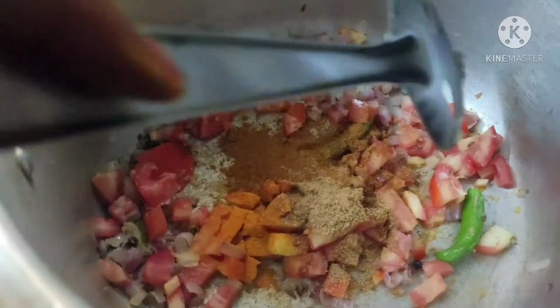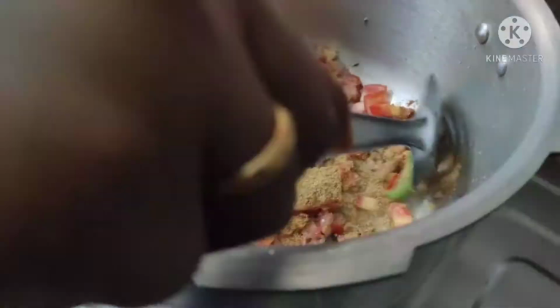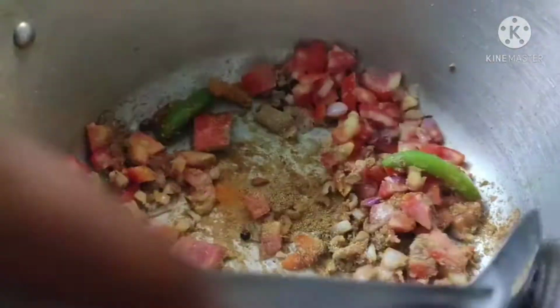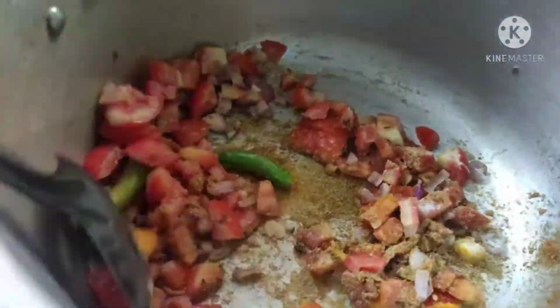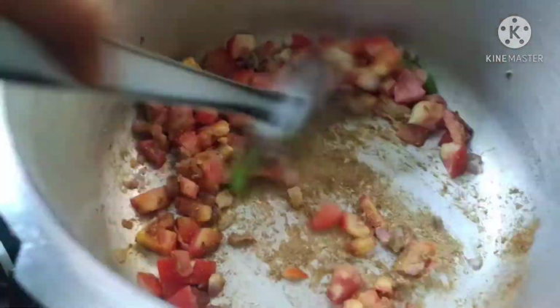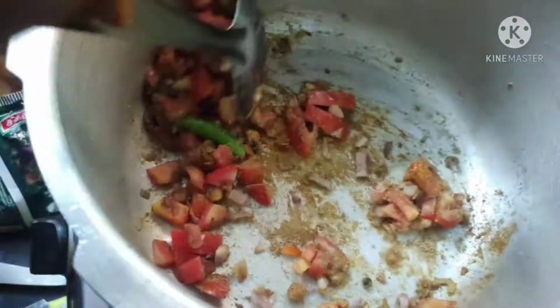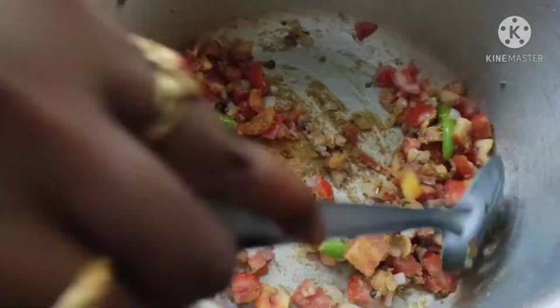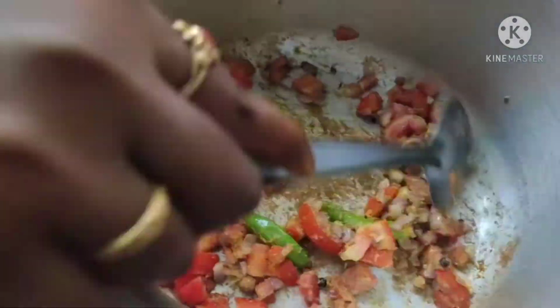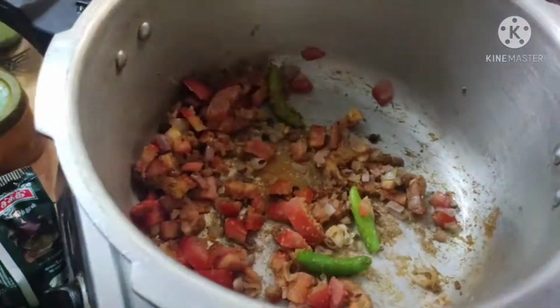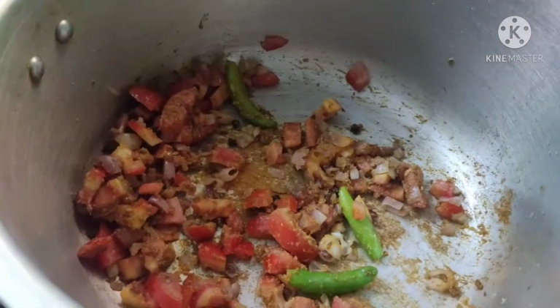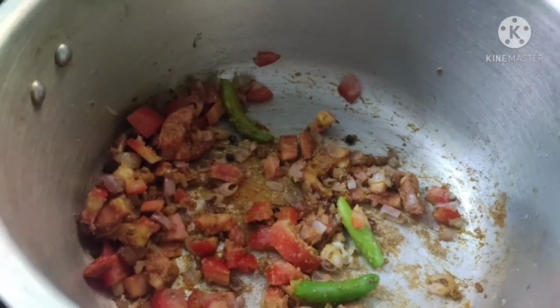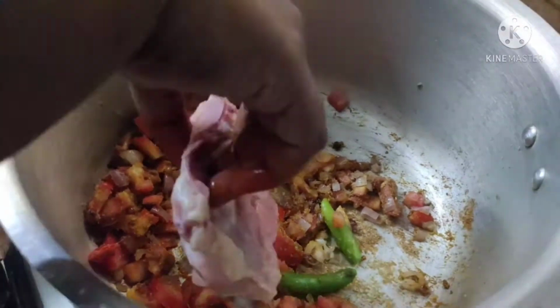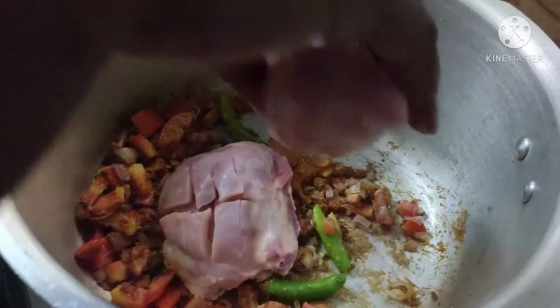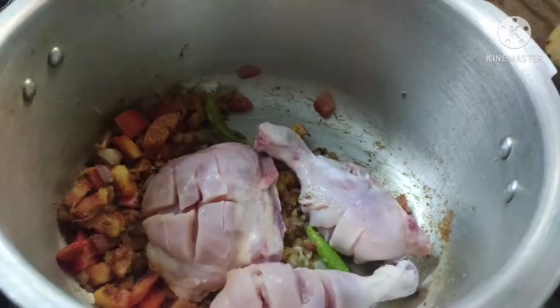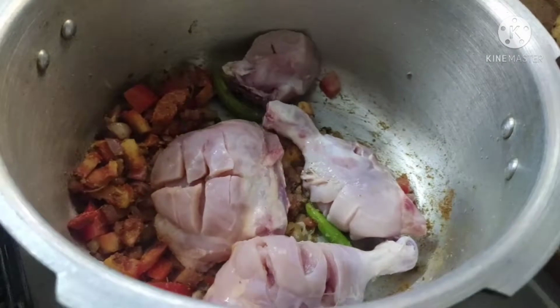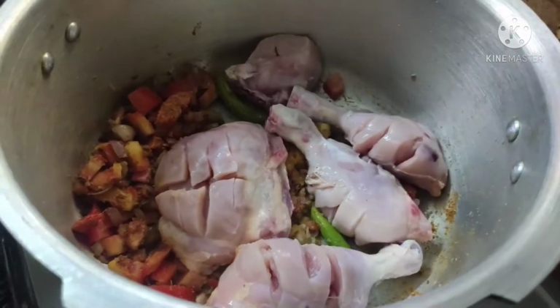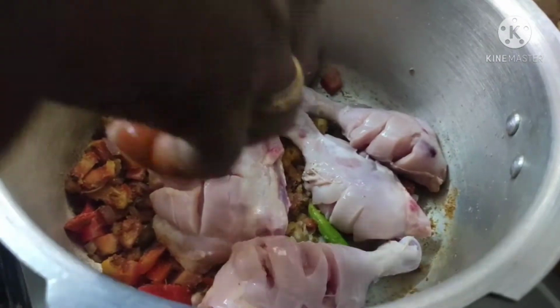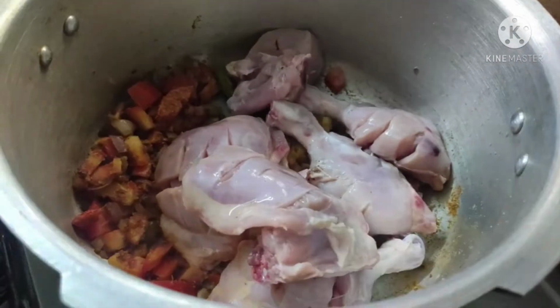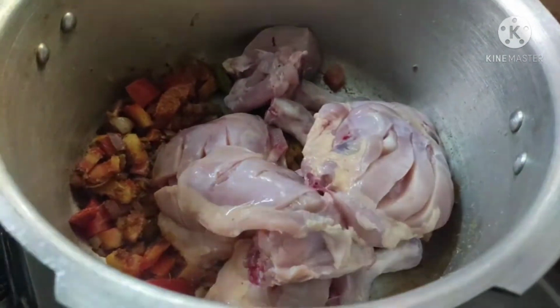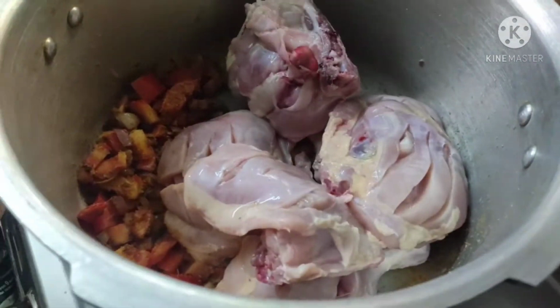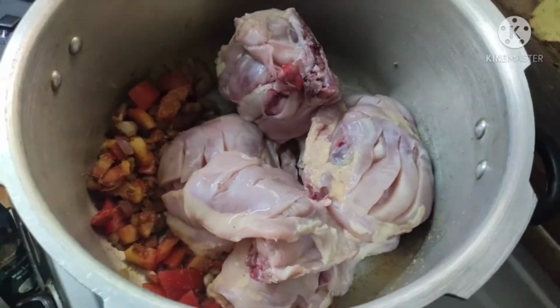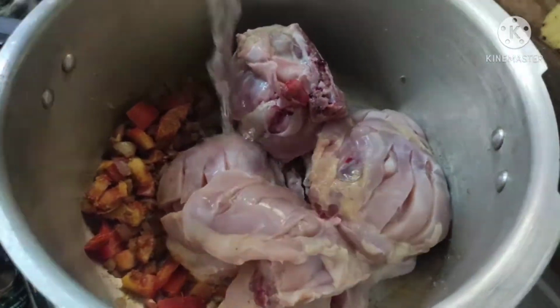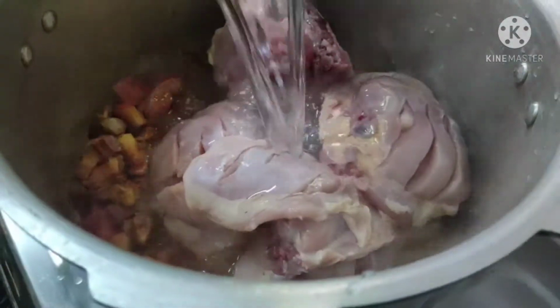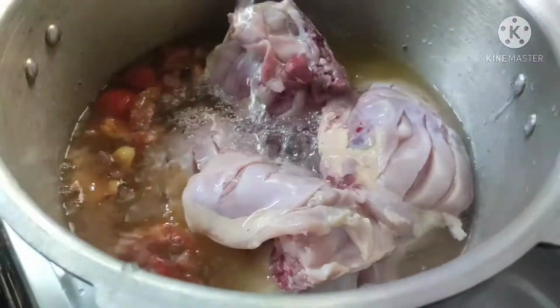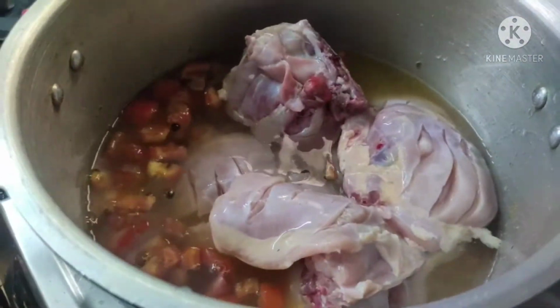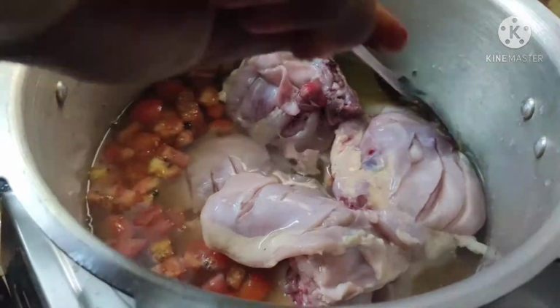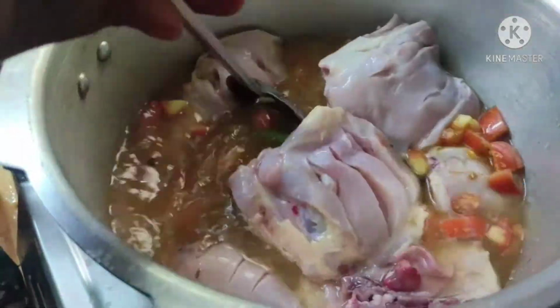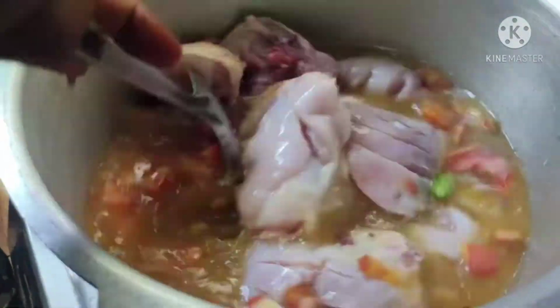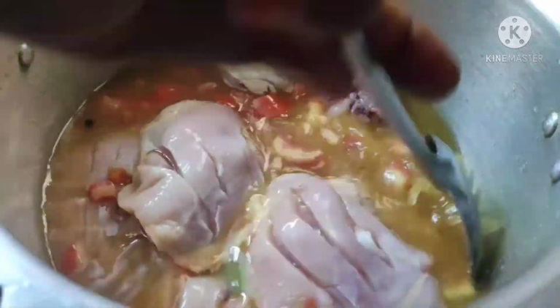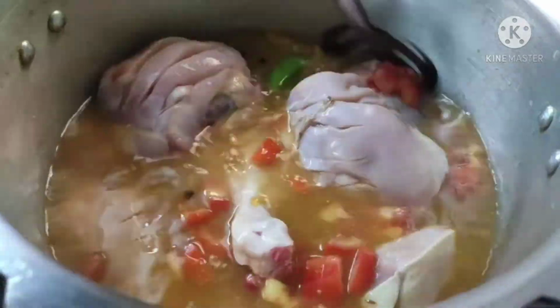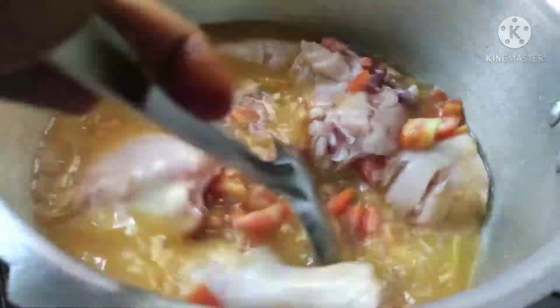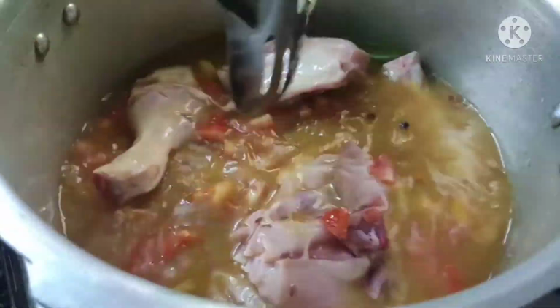Add chicken and mix it in a little bit. I will add 1 kg of chicken — you can add chicken accordingly. Mix it well.